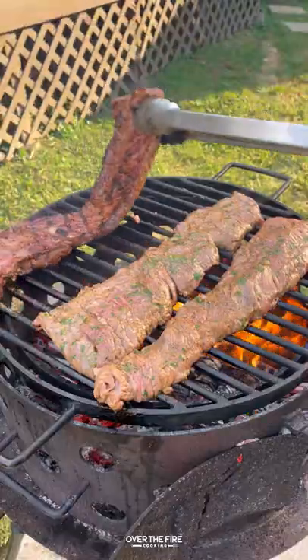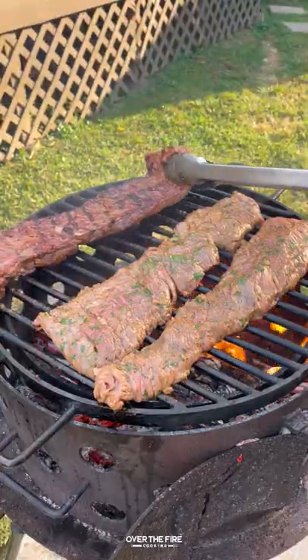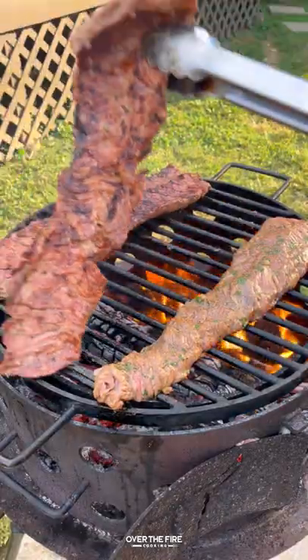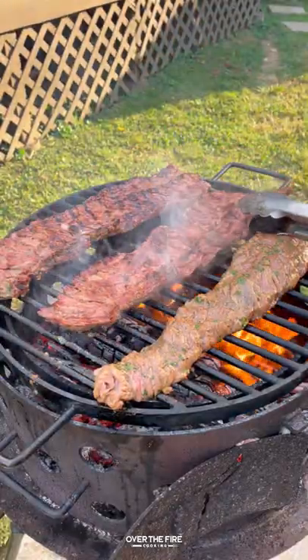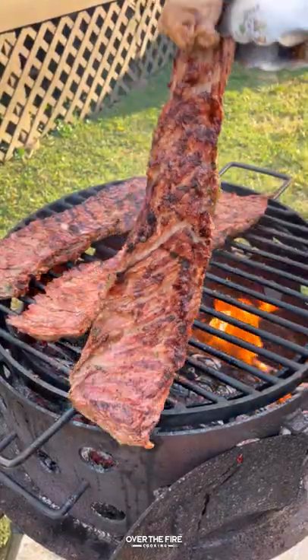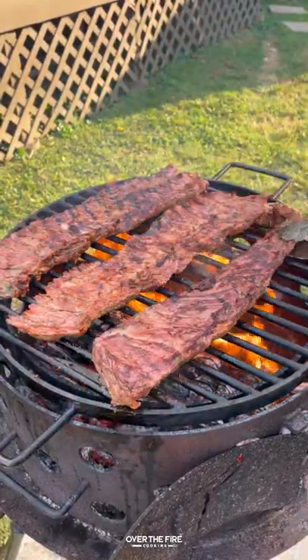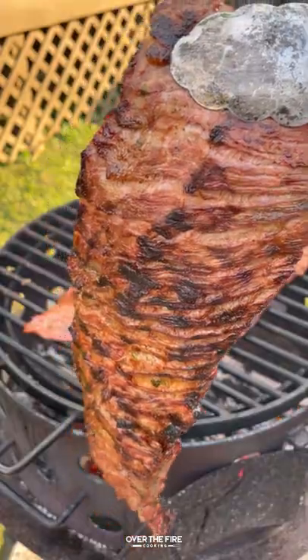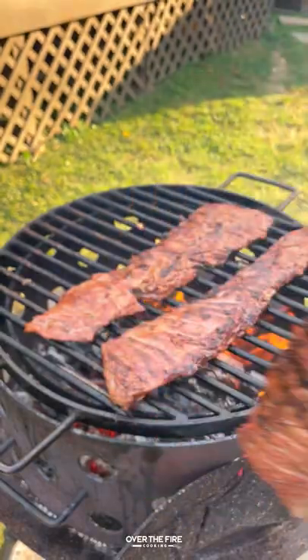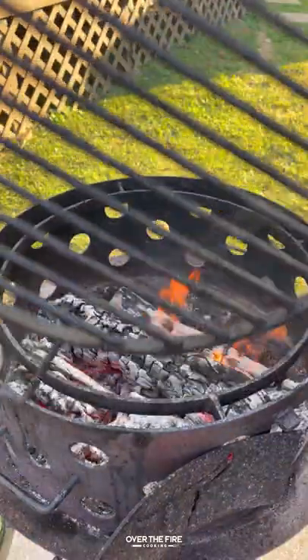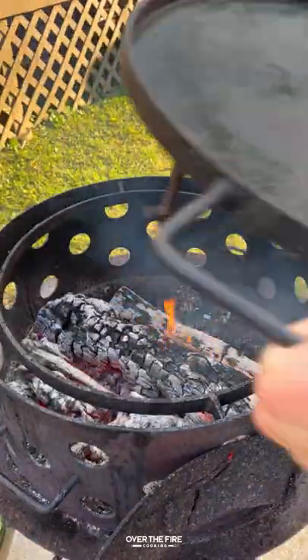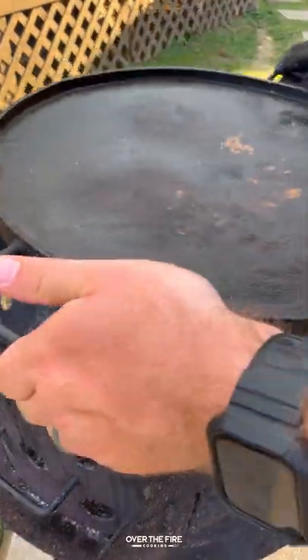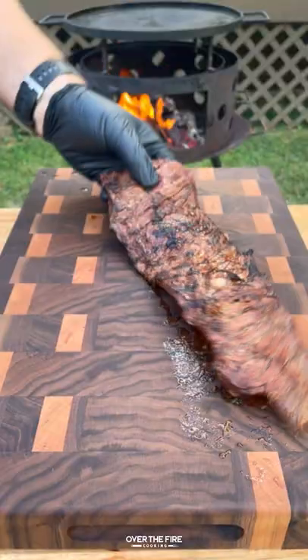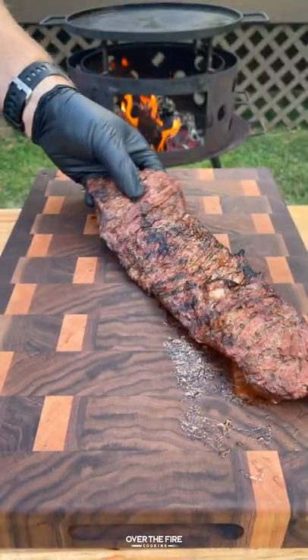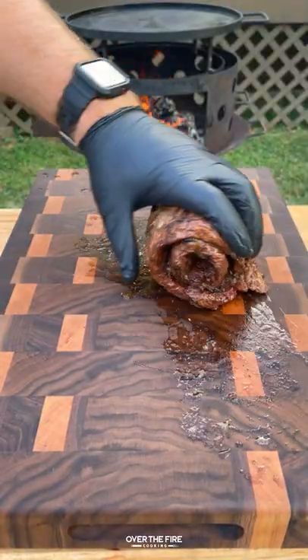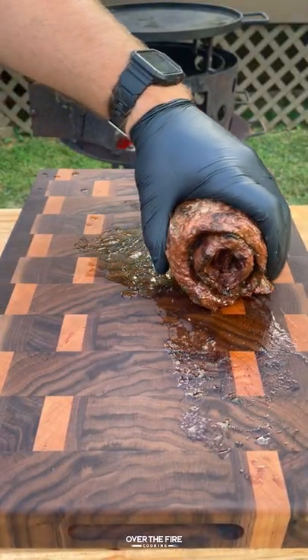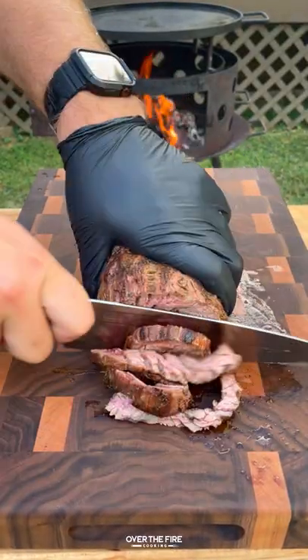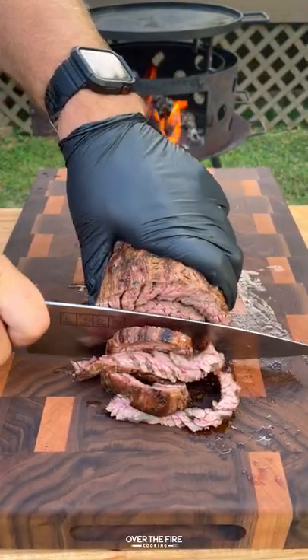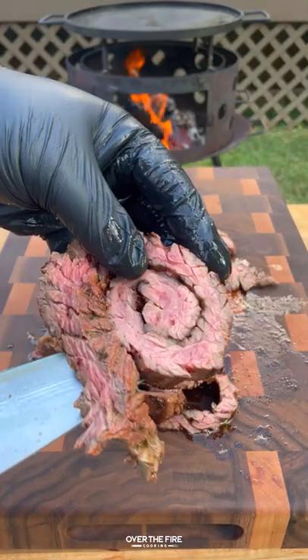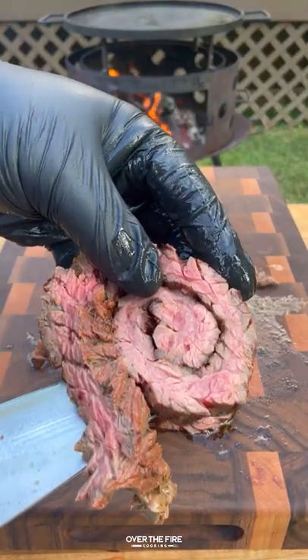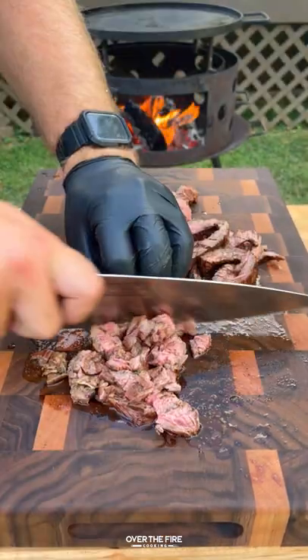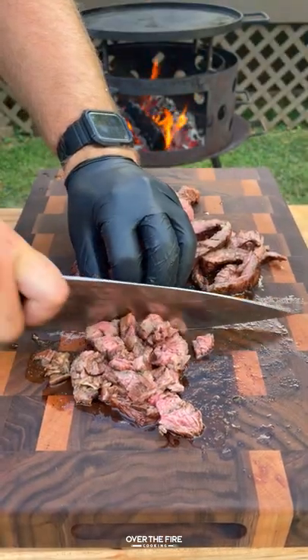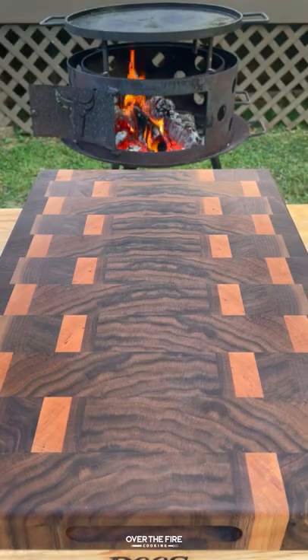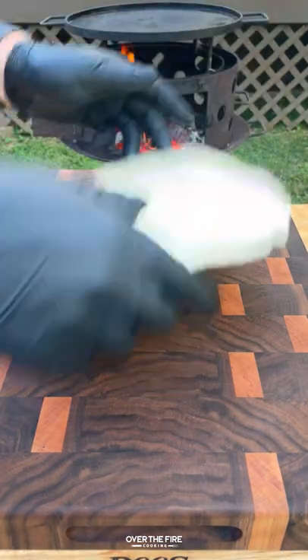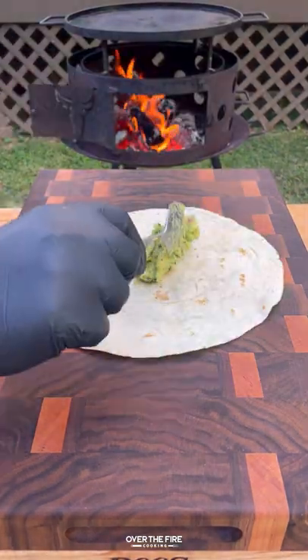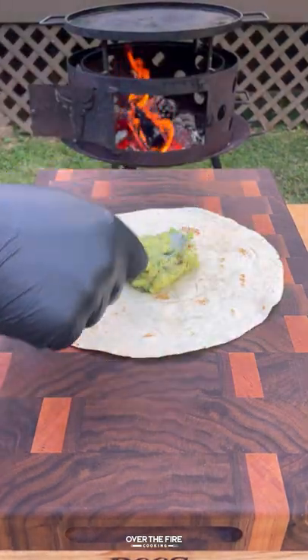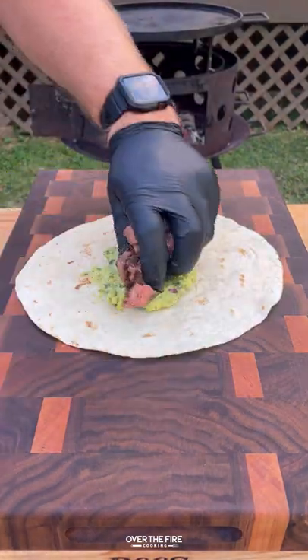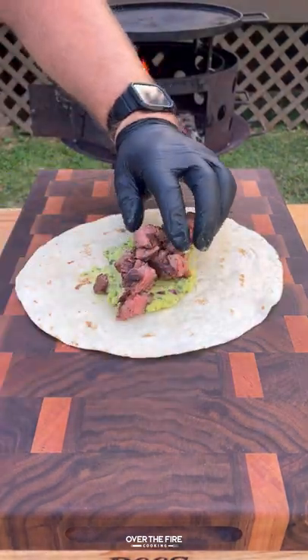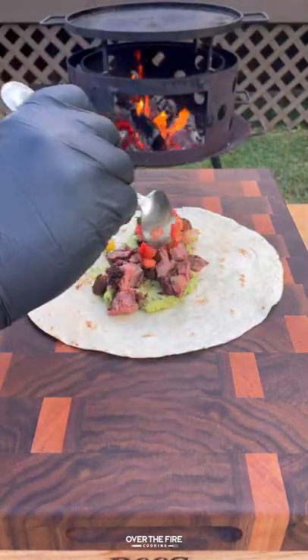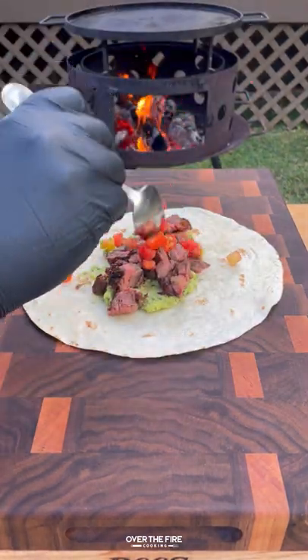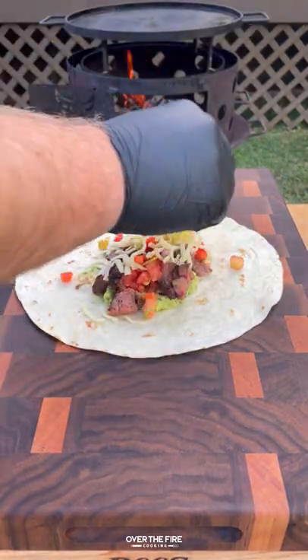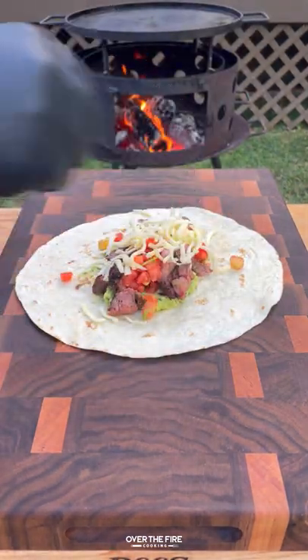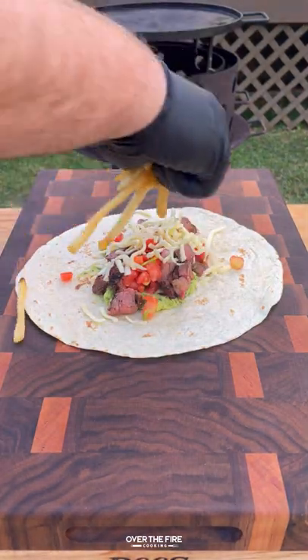Grill the steaks for only a couple minutes per side, pulling them off once they hit 120°F and letting them rest. Then slice the steaks against the grain into bite-sized pieces.